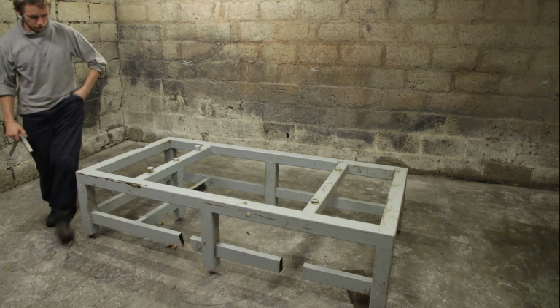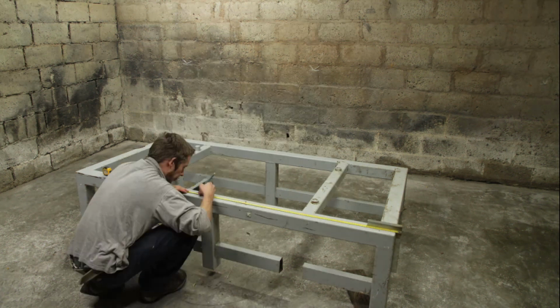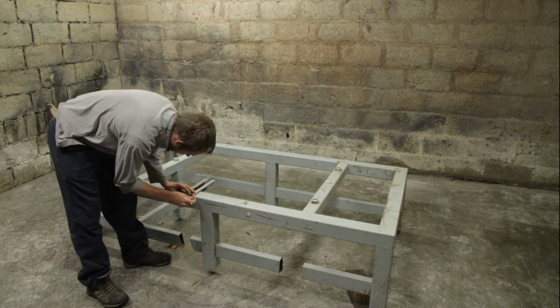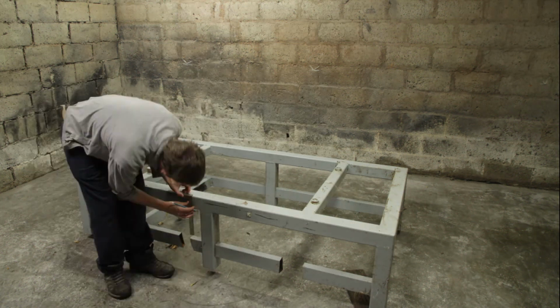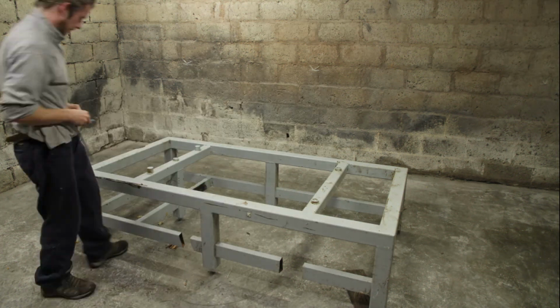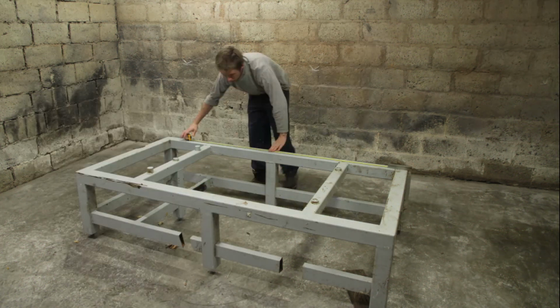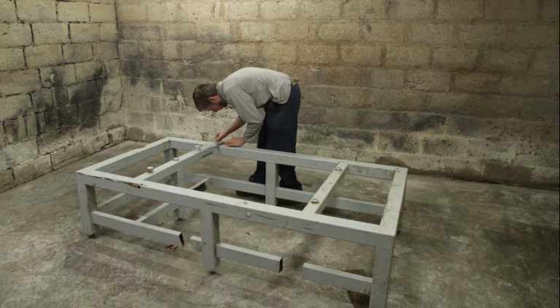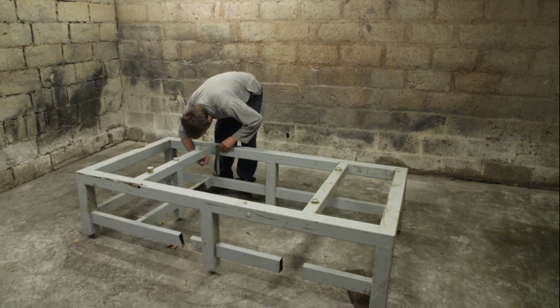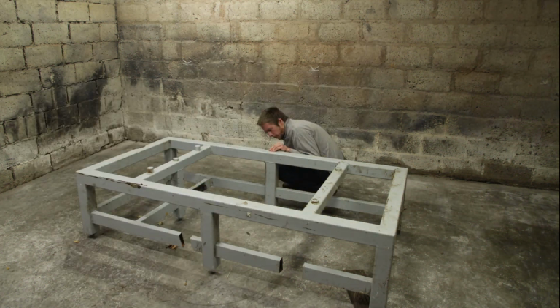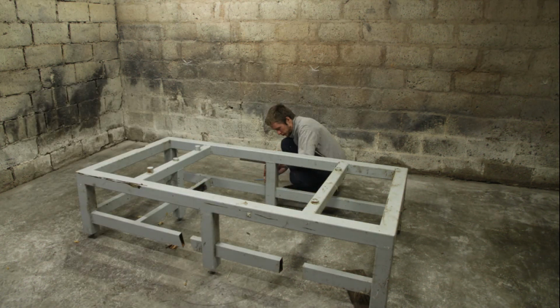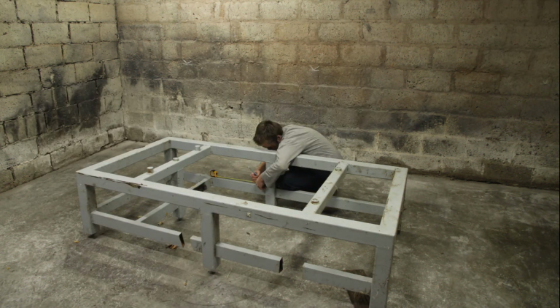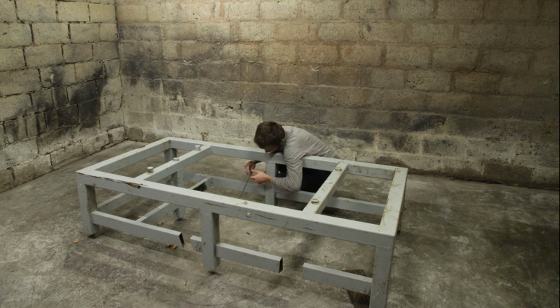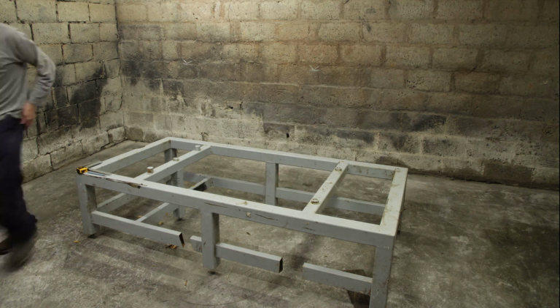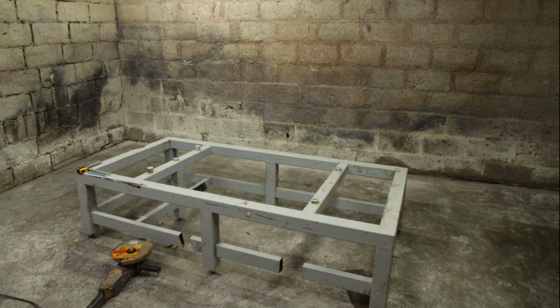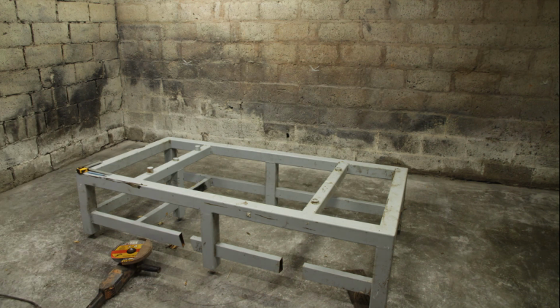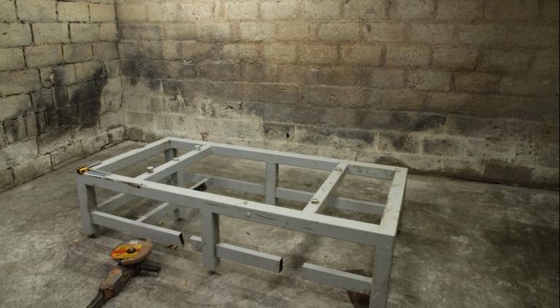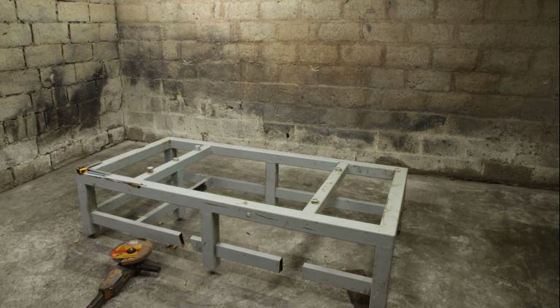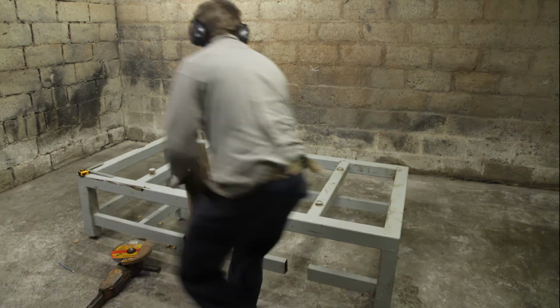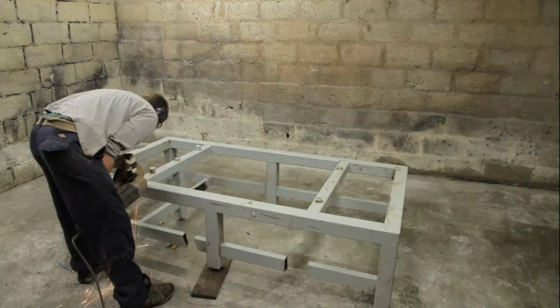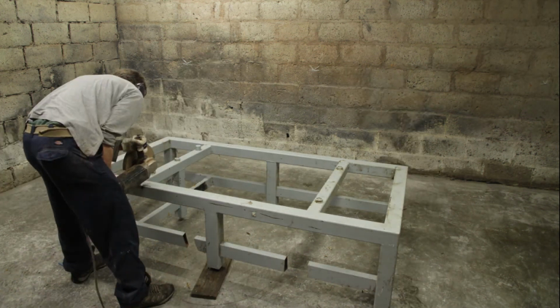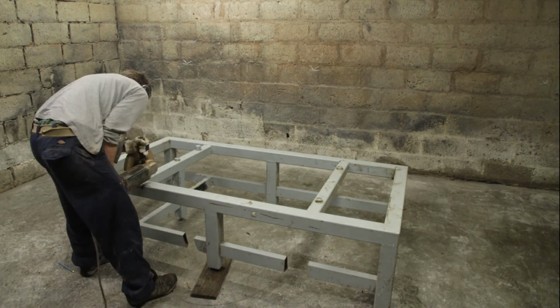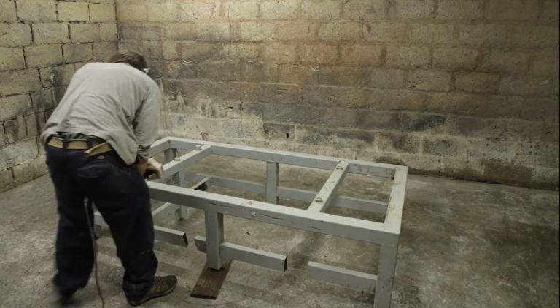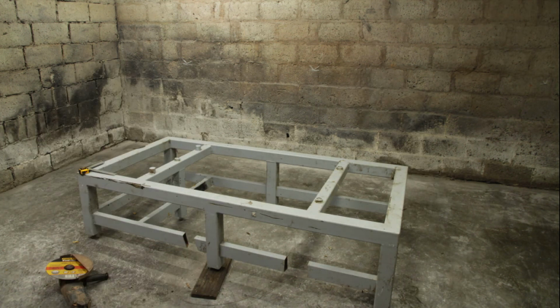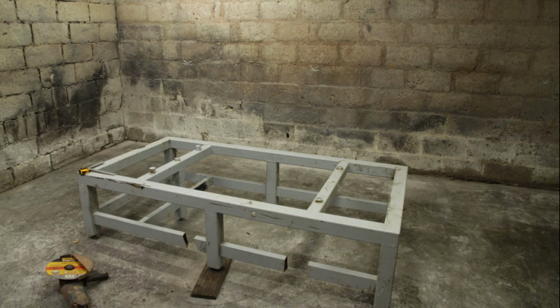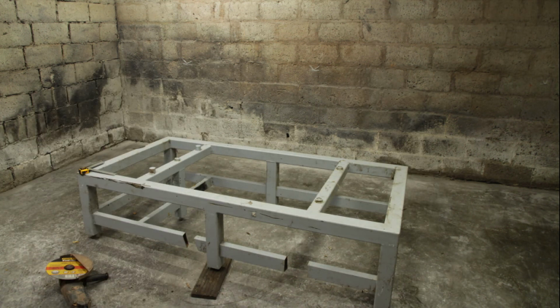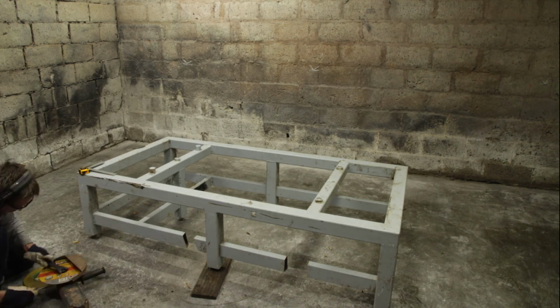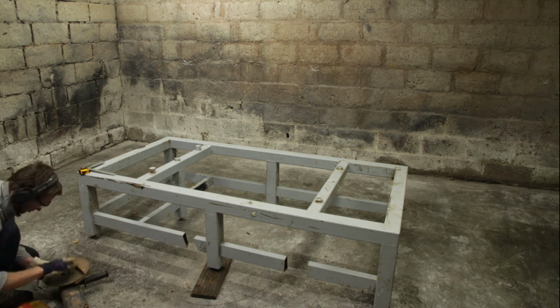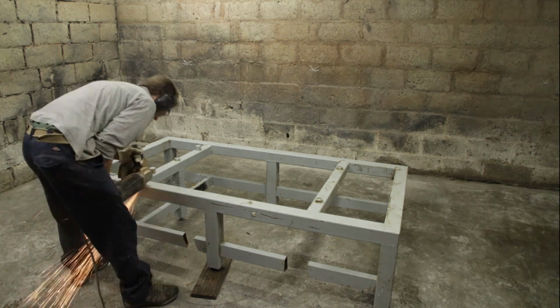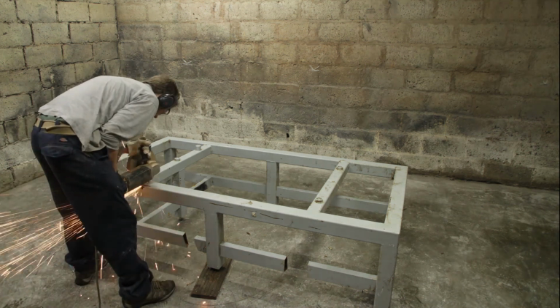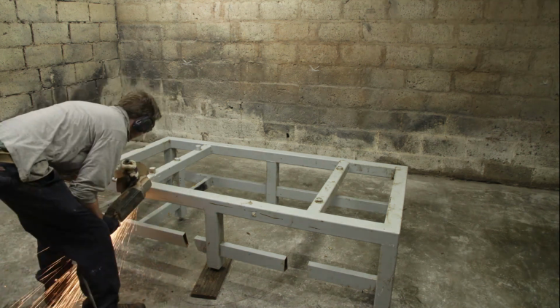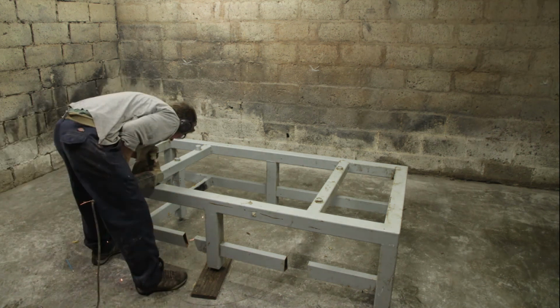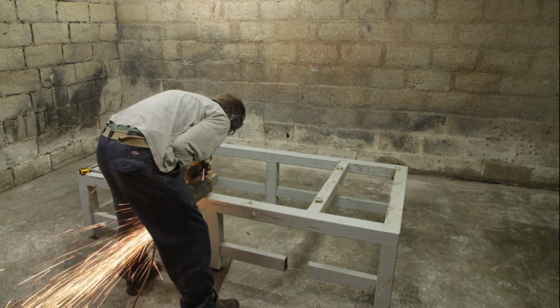I started by cutting up the frame and removing all the unnecessary parts. I also cleaned up everything so that I can weld more easily.